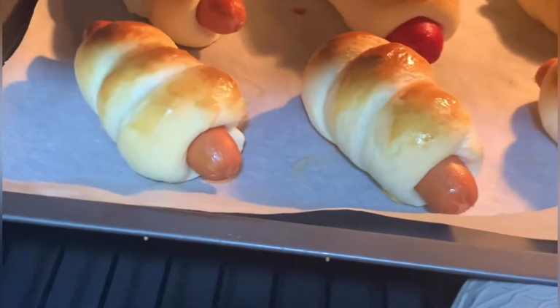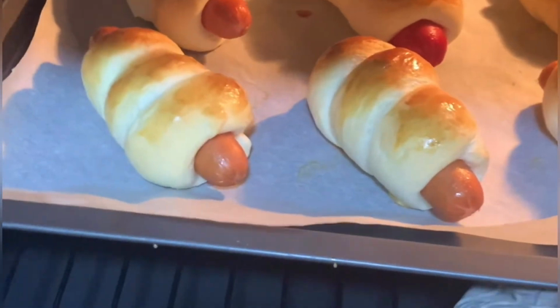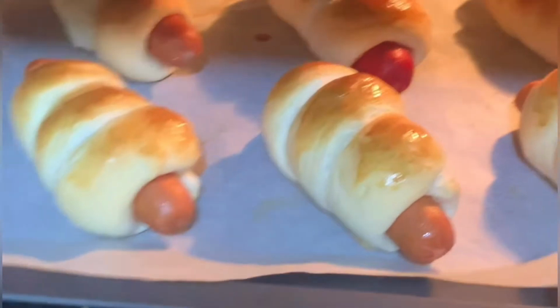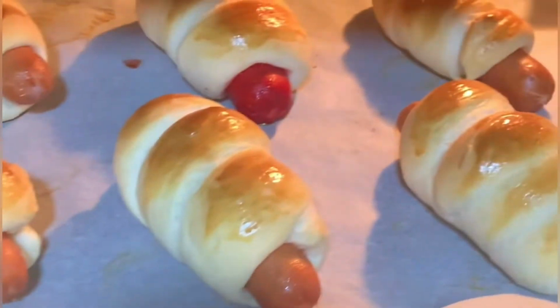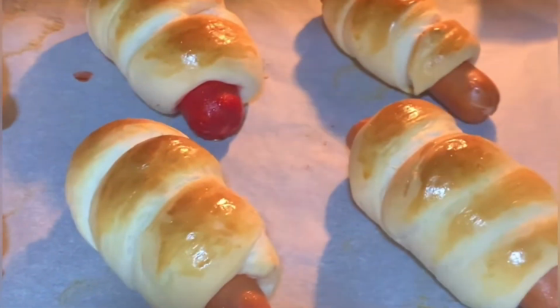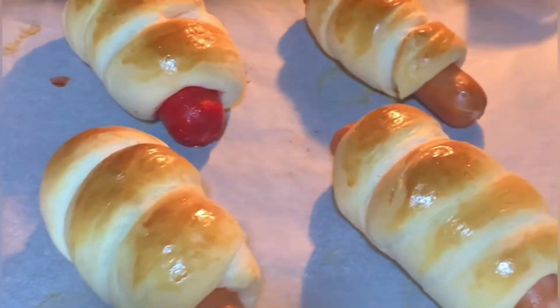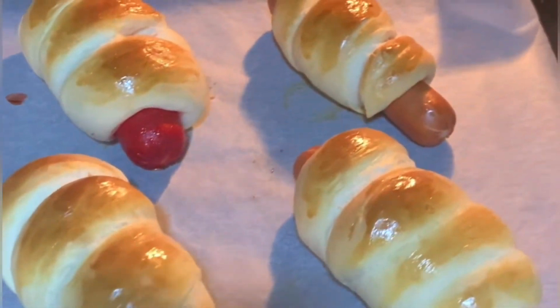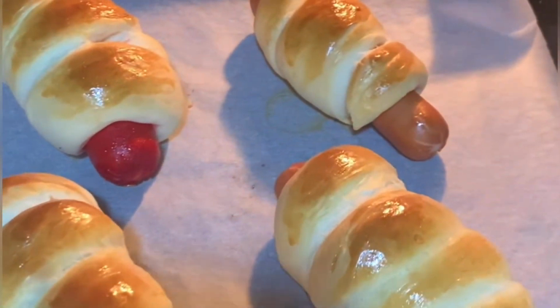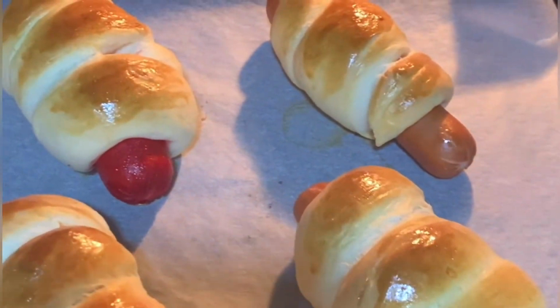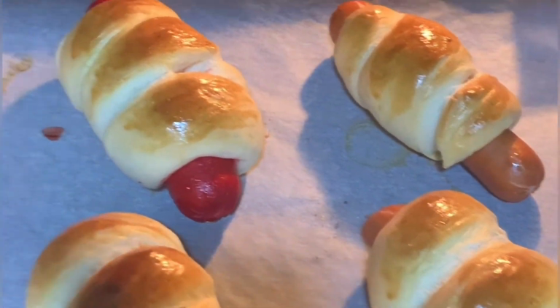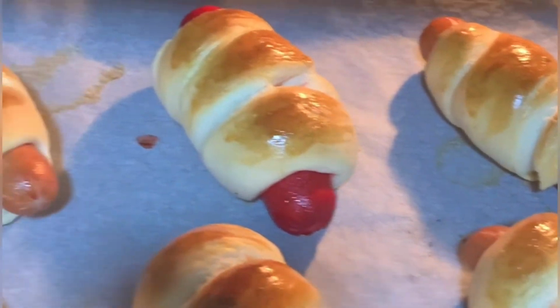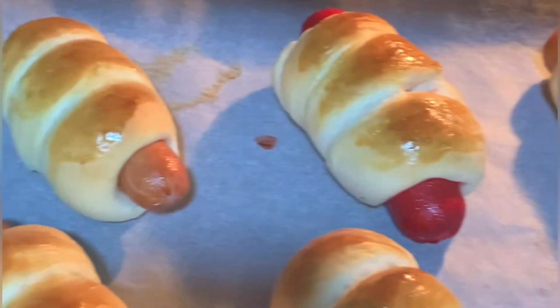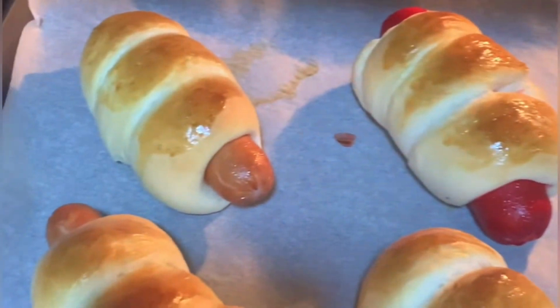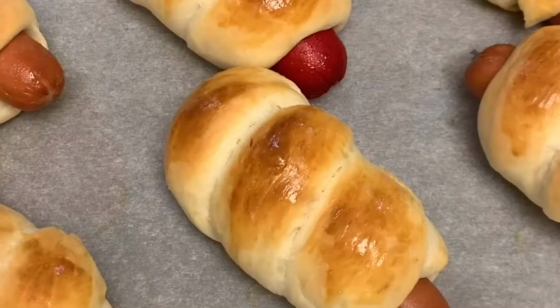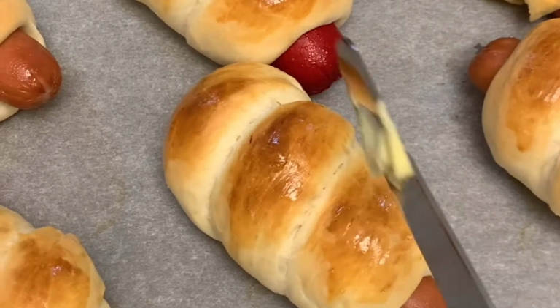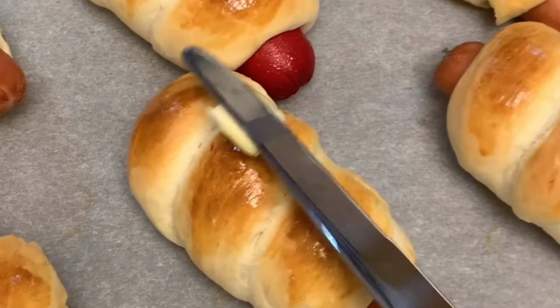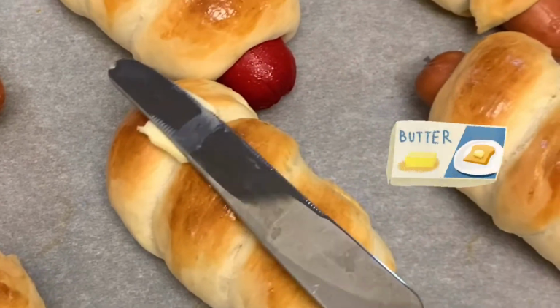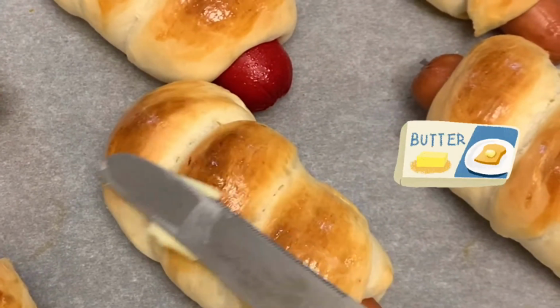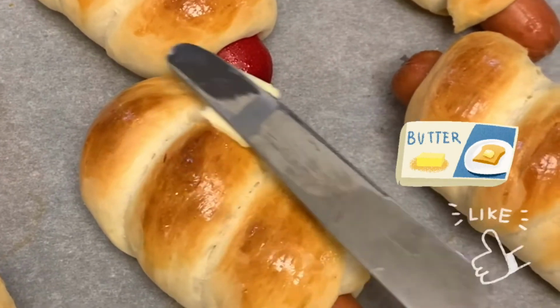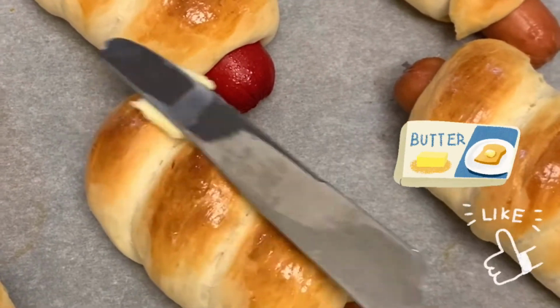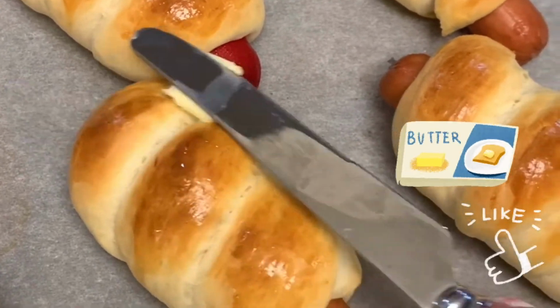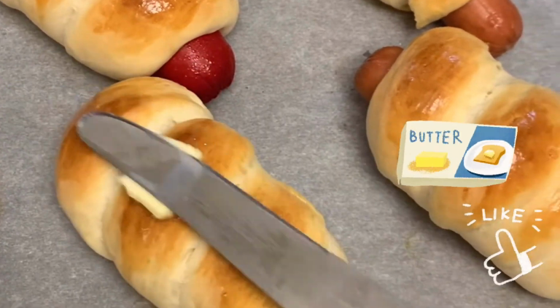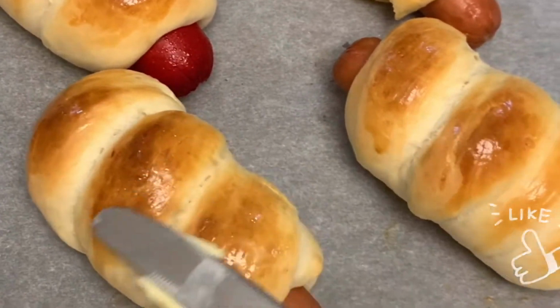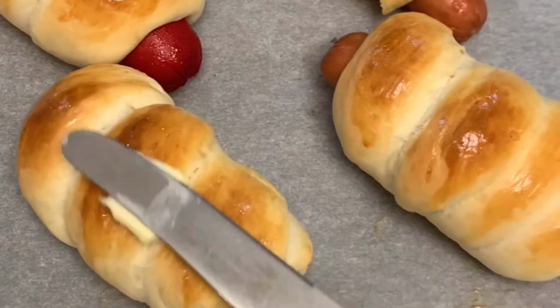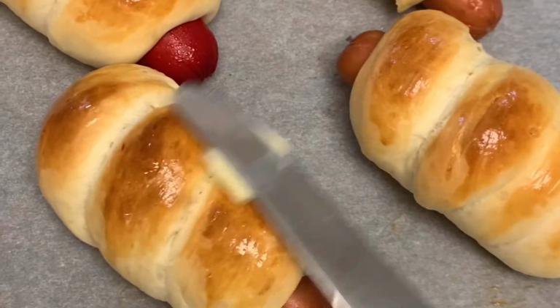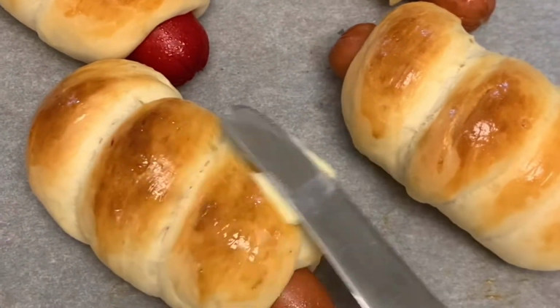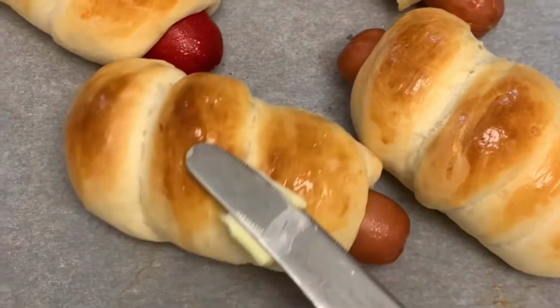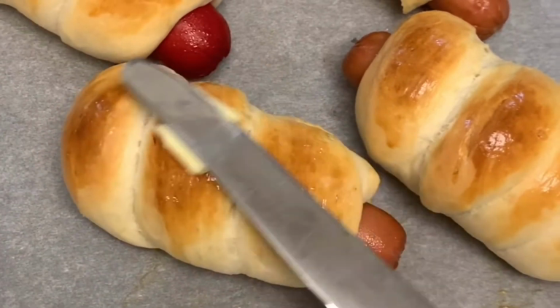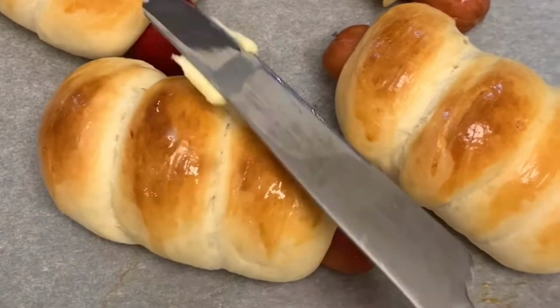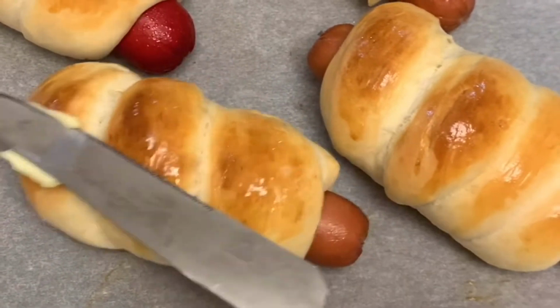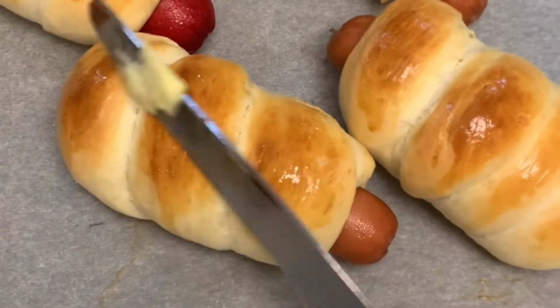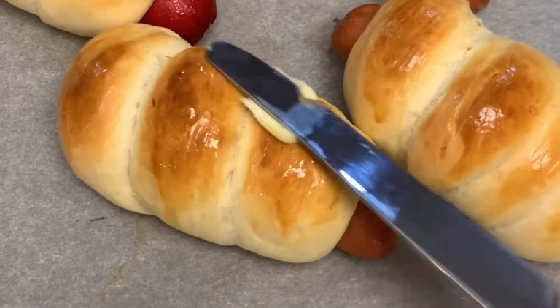That's so yummy. I think the ones with the red hot dog are nicer. Really? Yeah, the Korean ones, yeah.